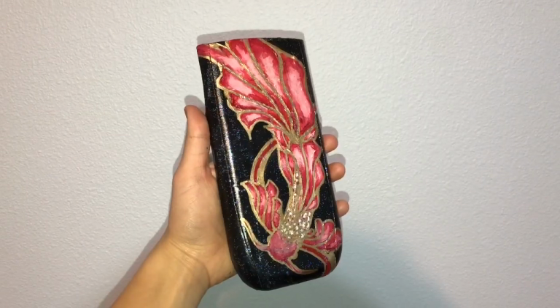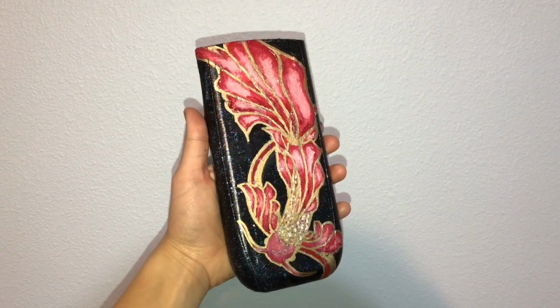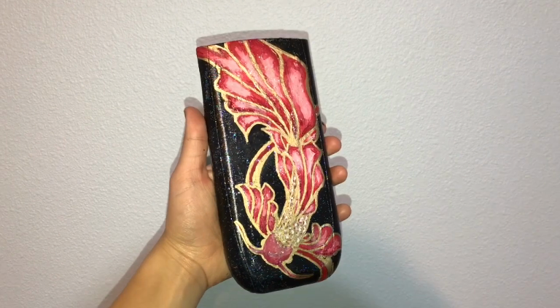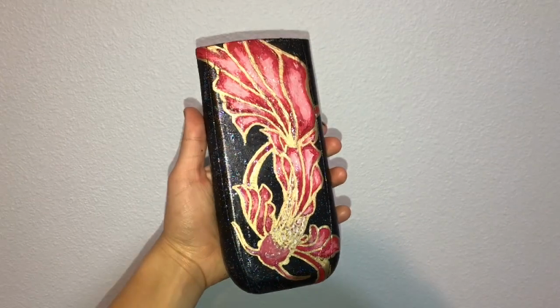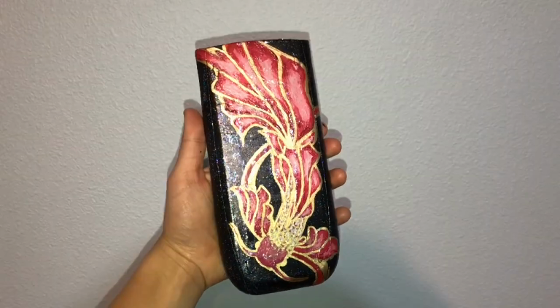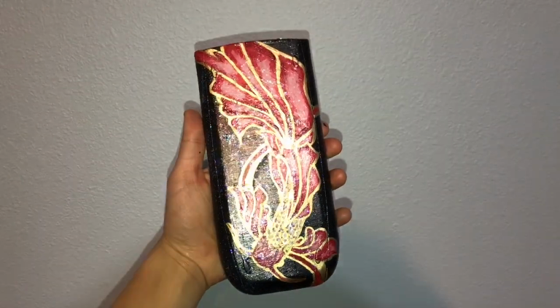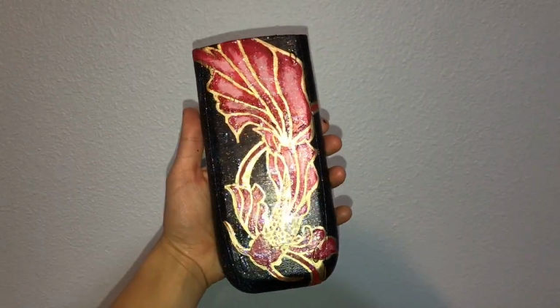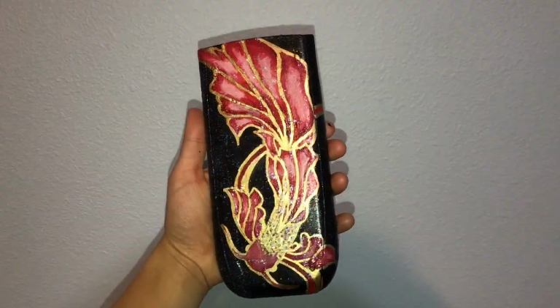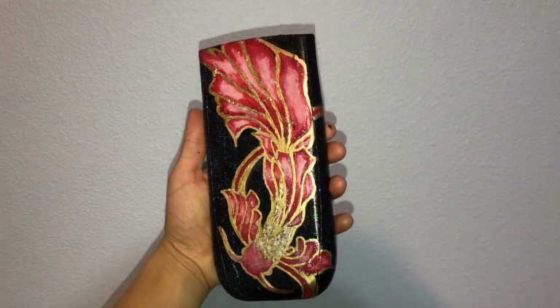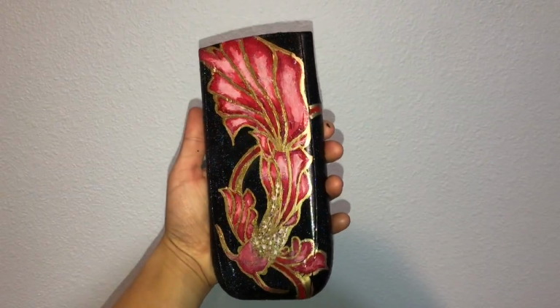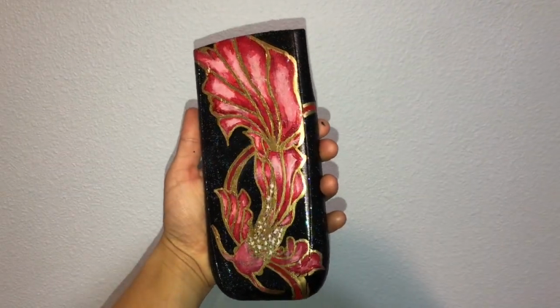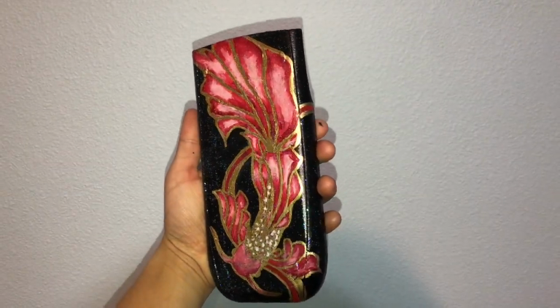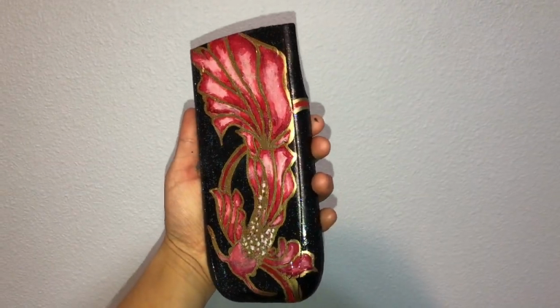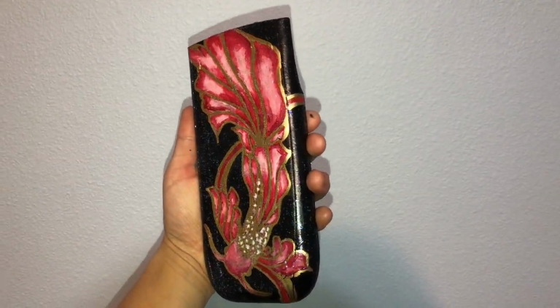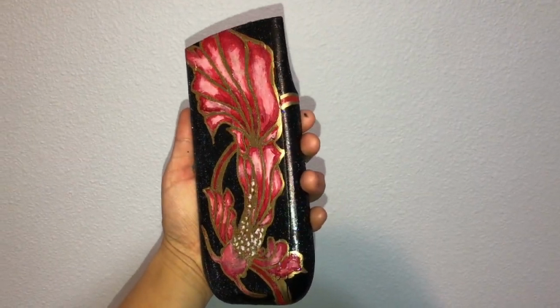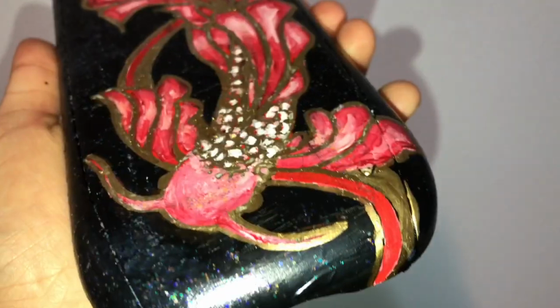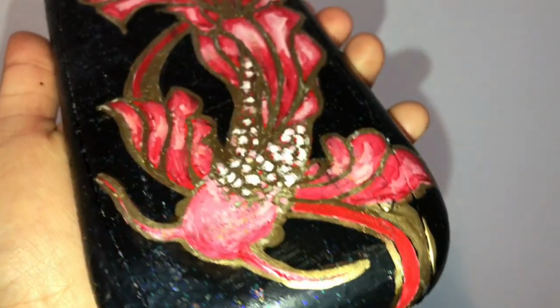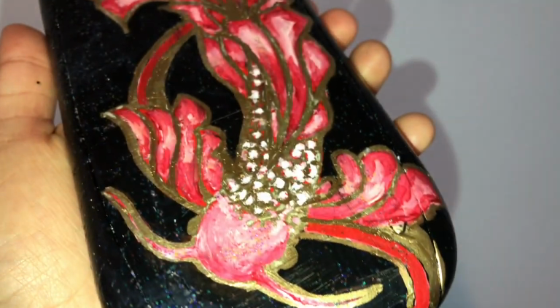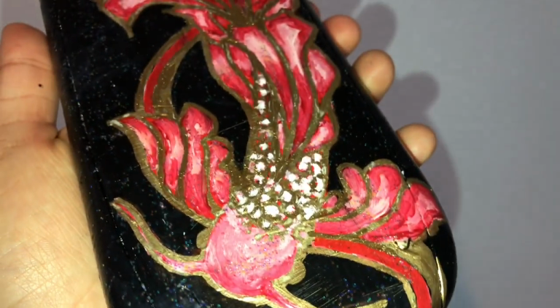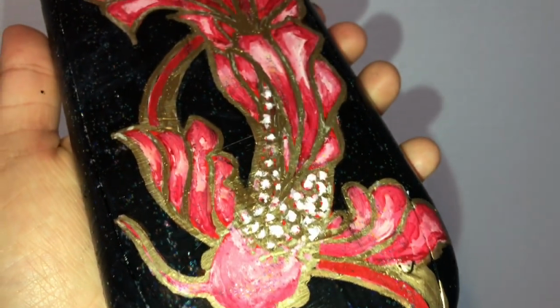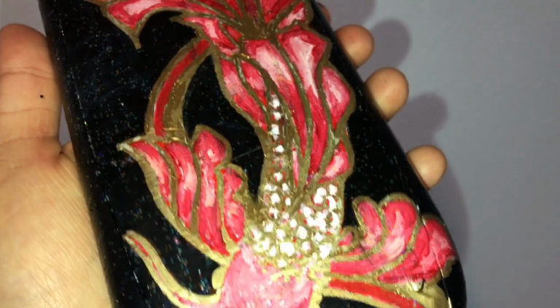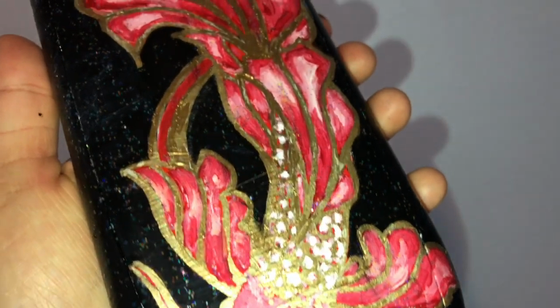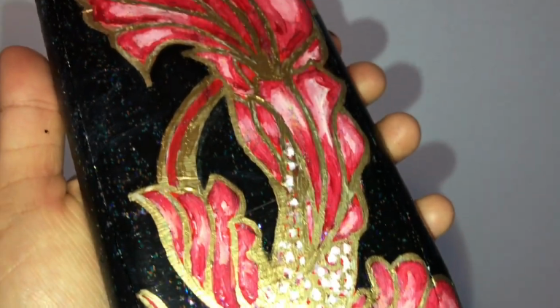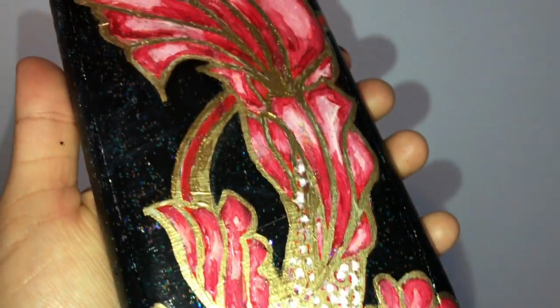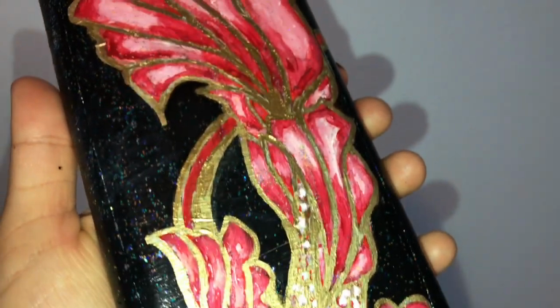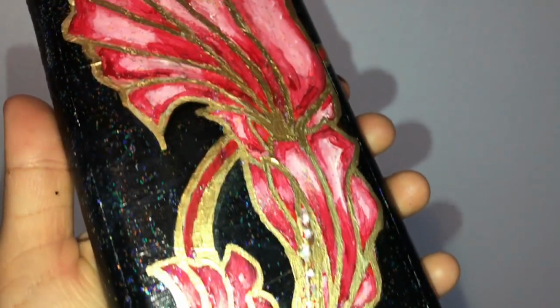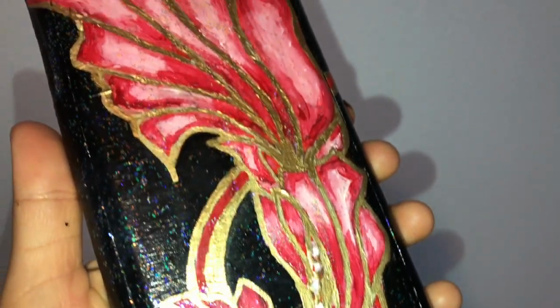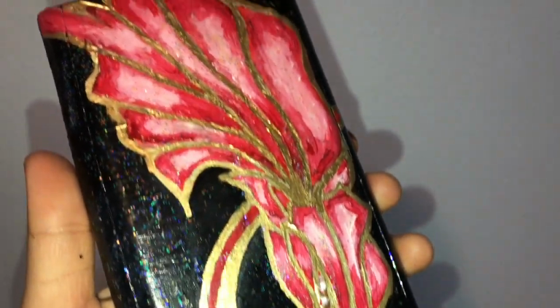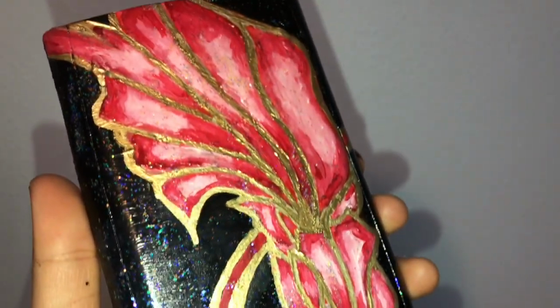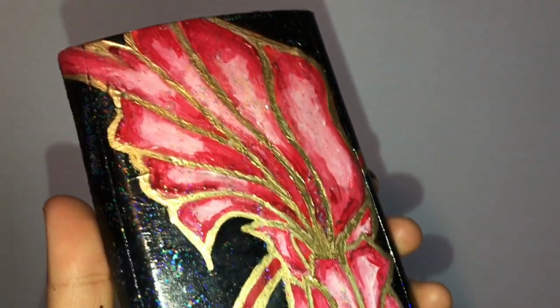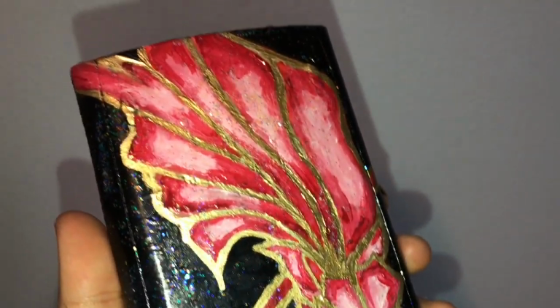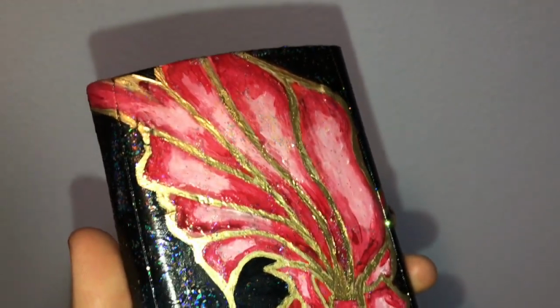And of course we have another slow-mo of this completed calculator lid of a koi fish. I assure you this looks way less pink in person versus on camera.